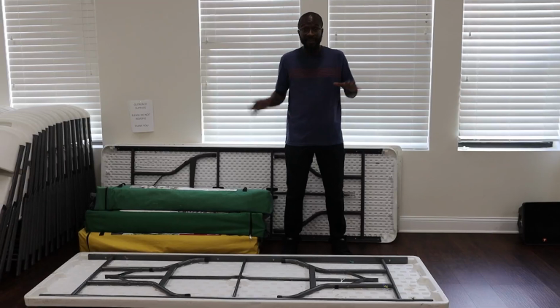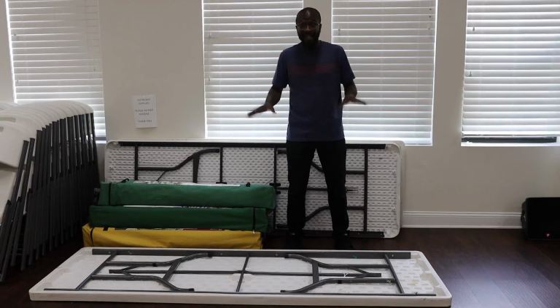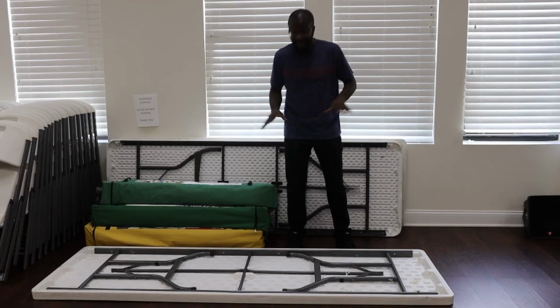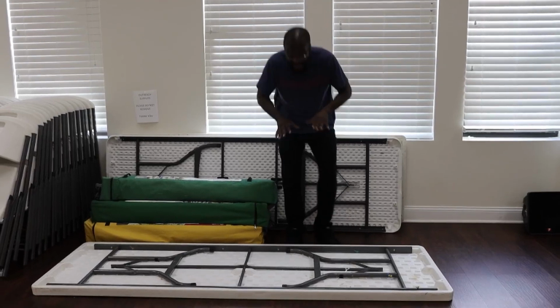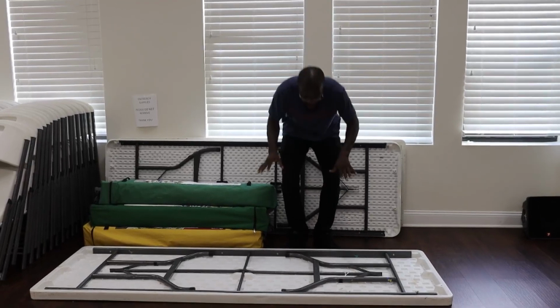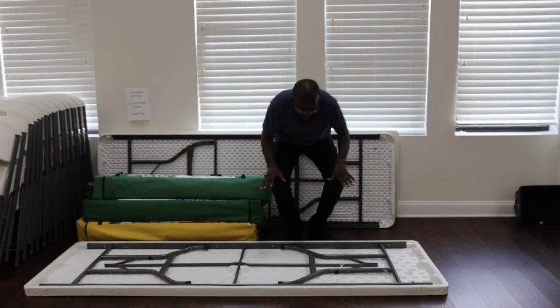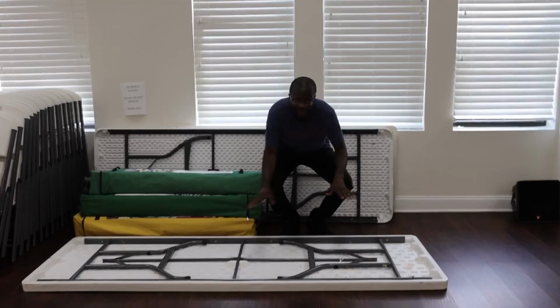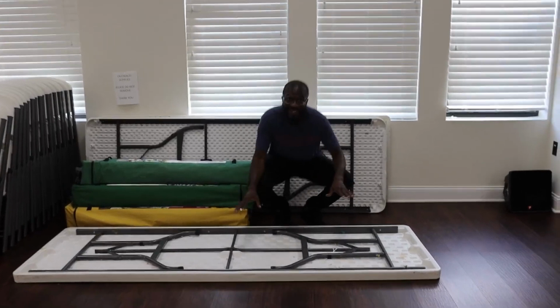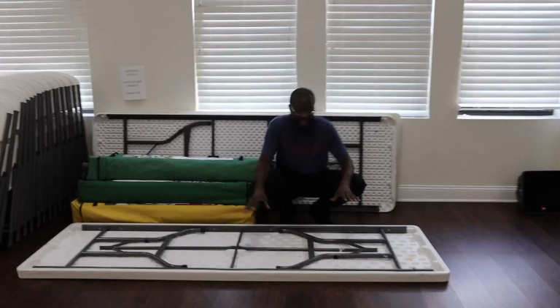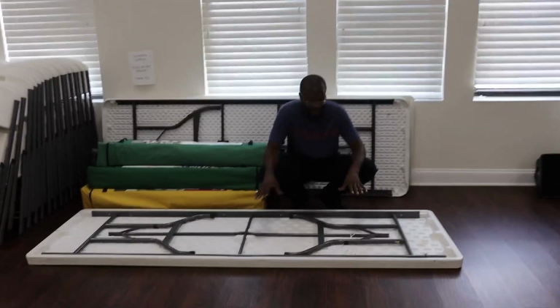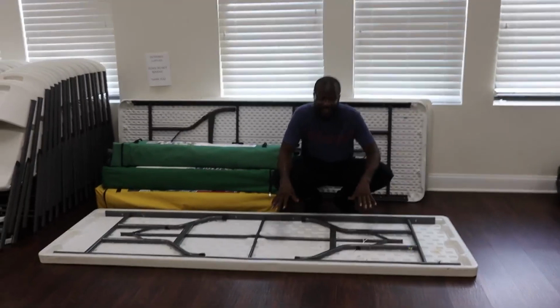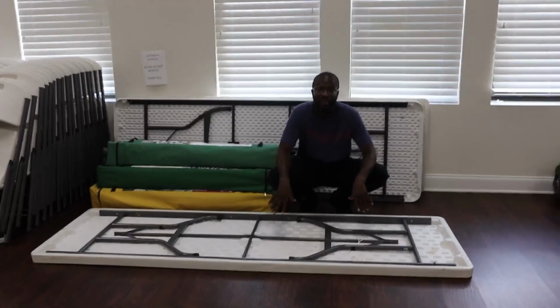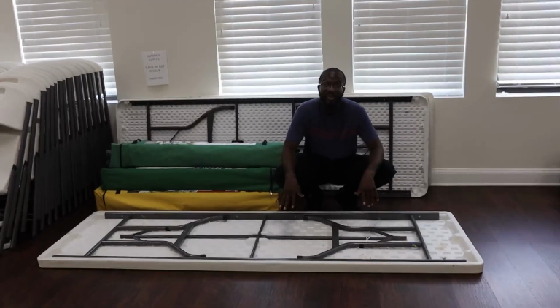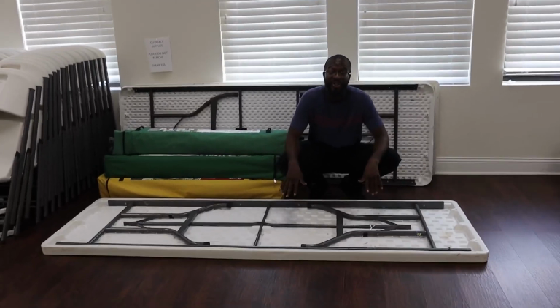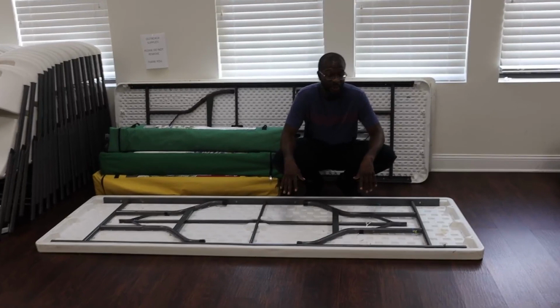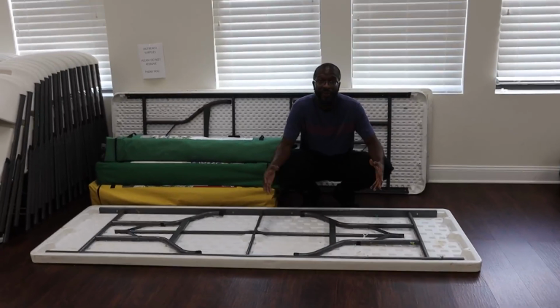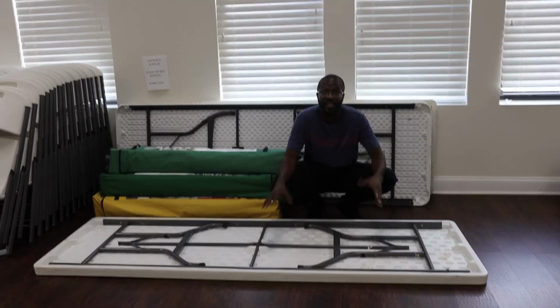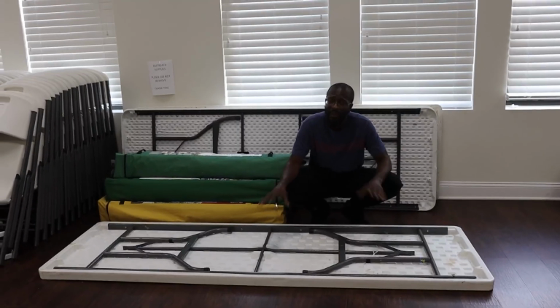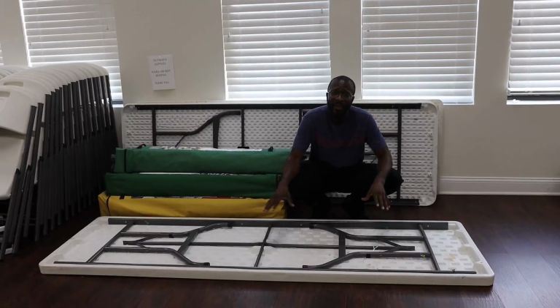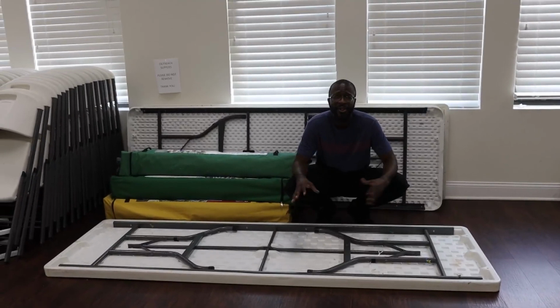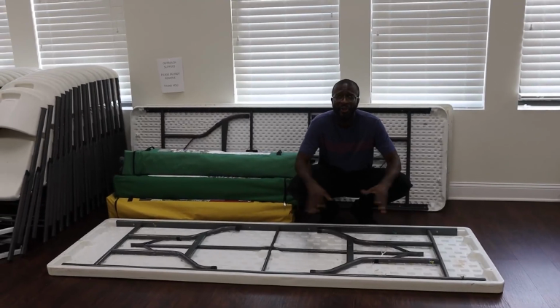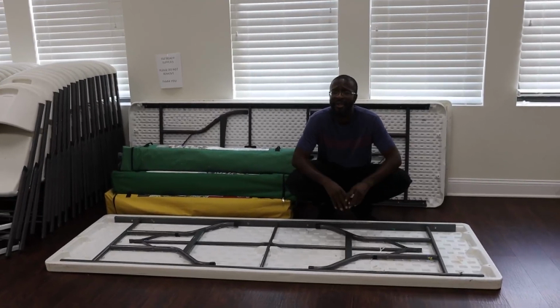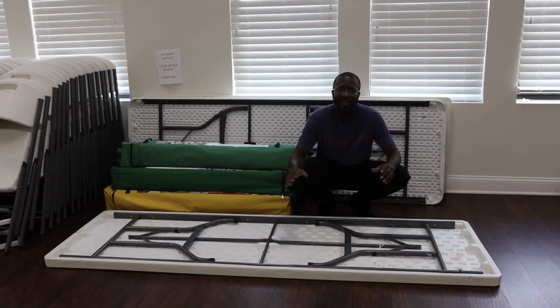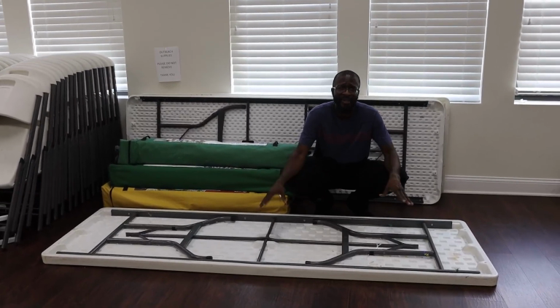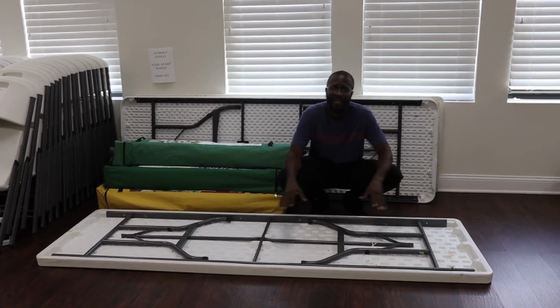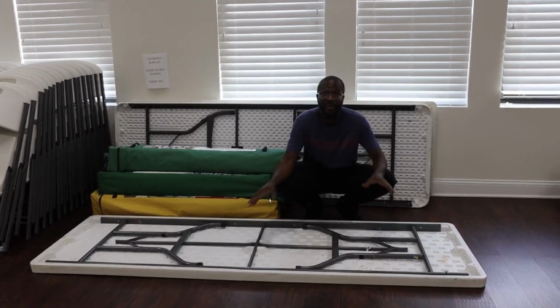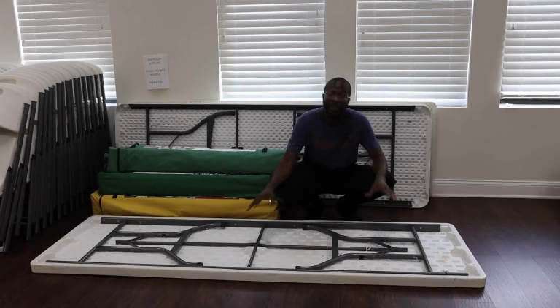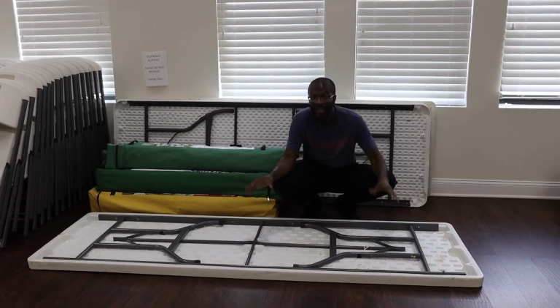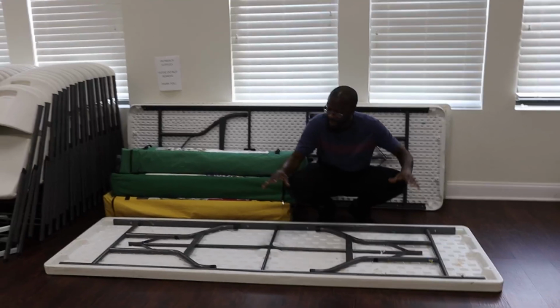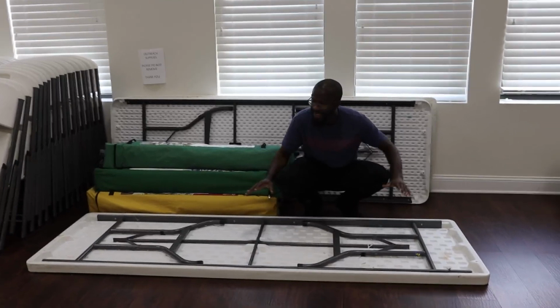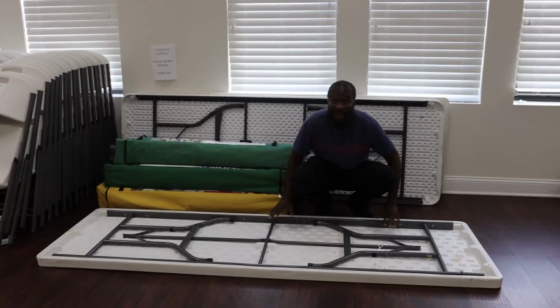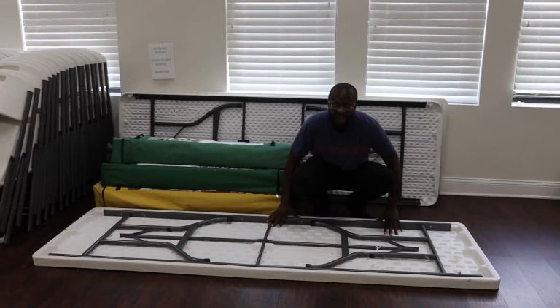This table is absolutely humongous. This one's right here in the church. So if you need a big old table for a church, a big business meeting, a big barbecue, a picnic, whatever — this is going to be the one.